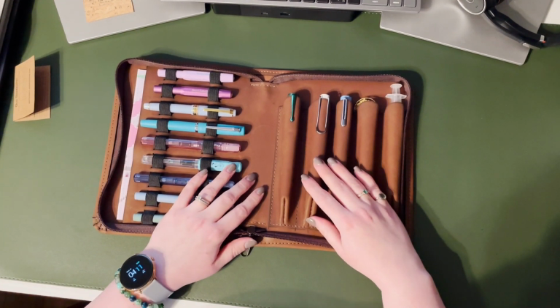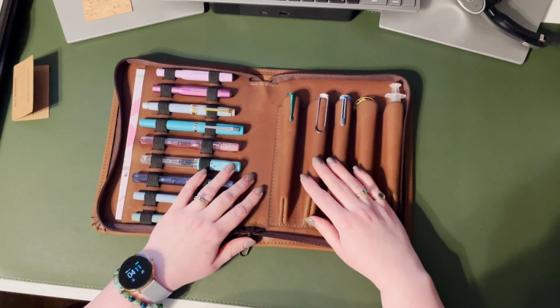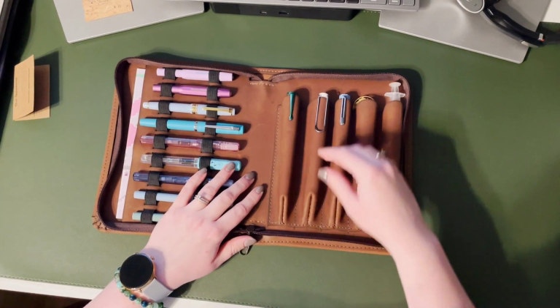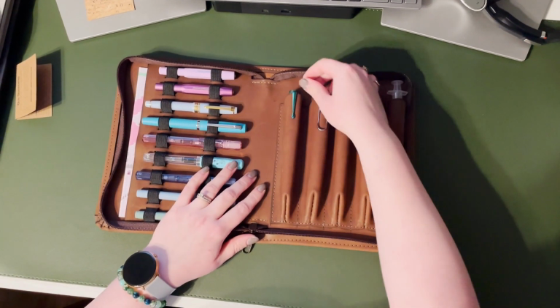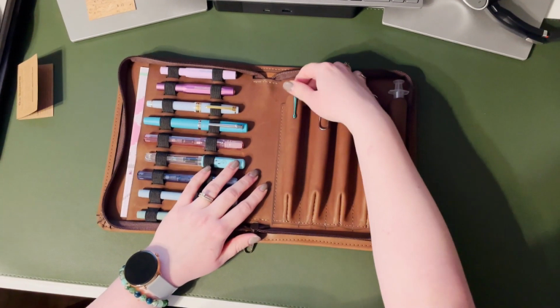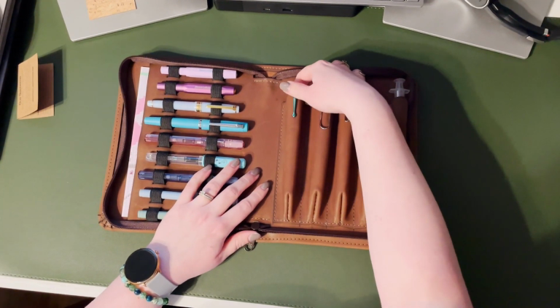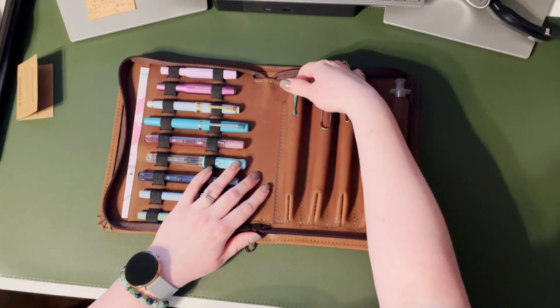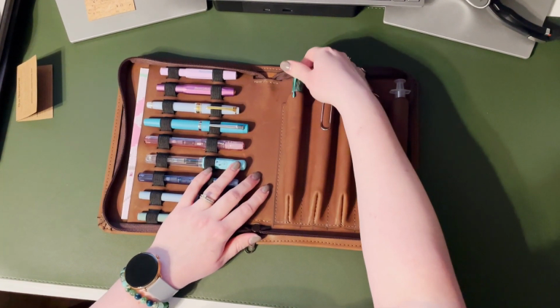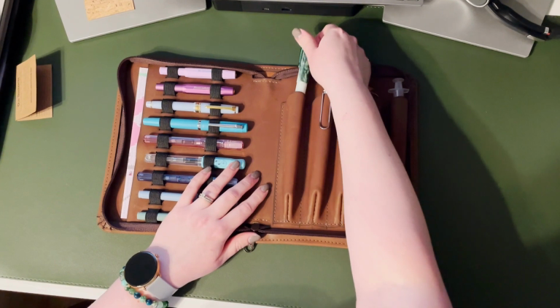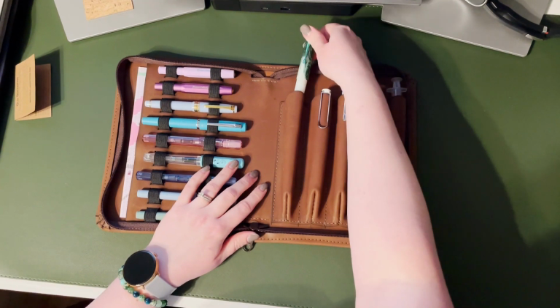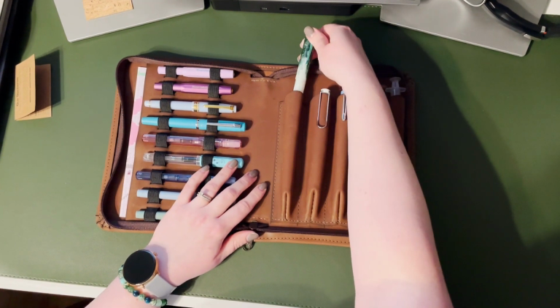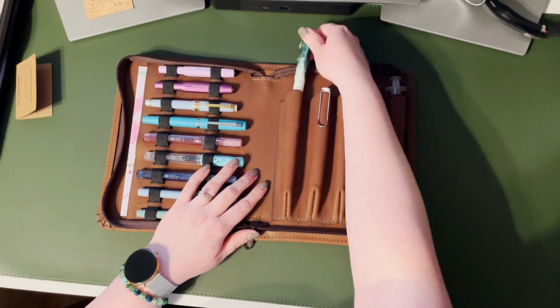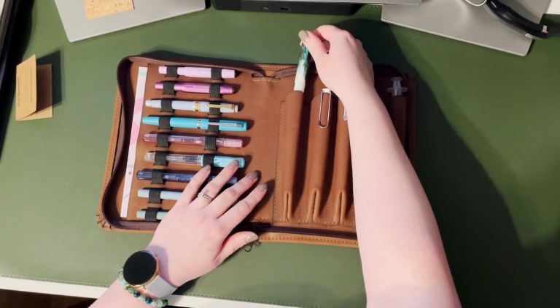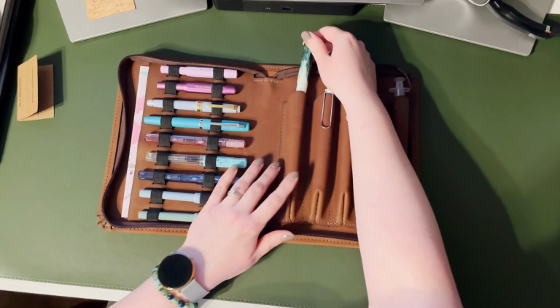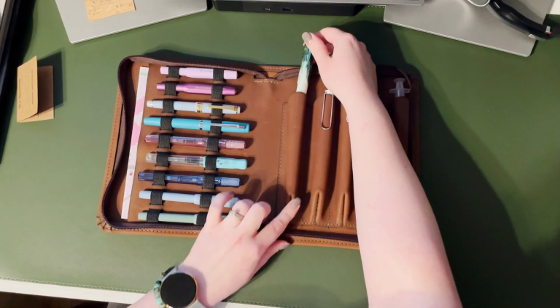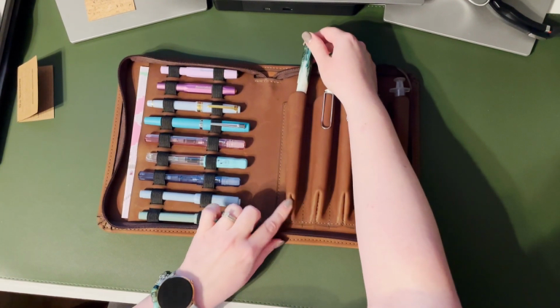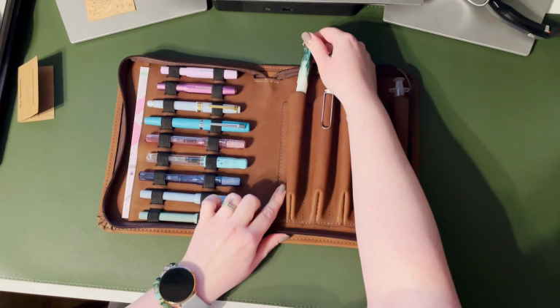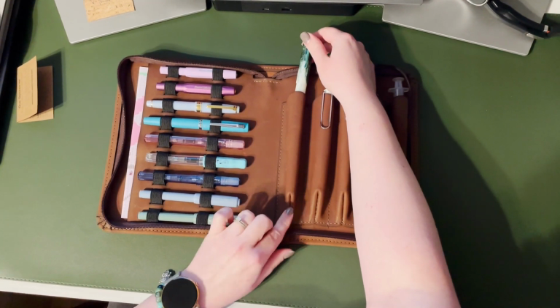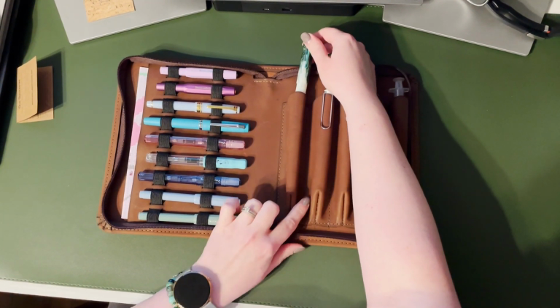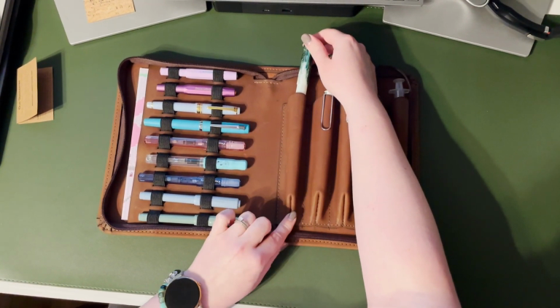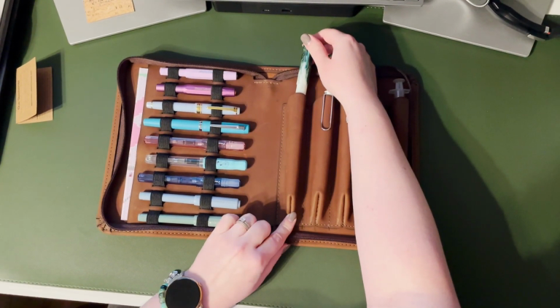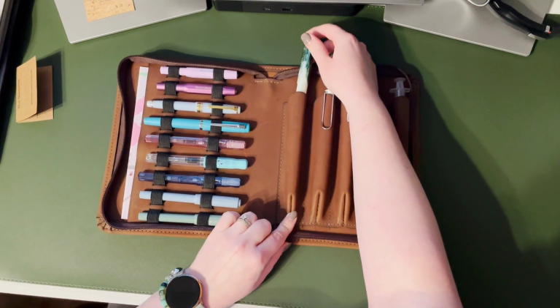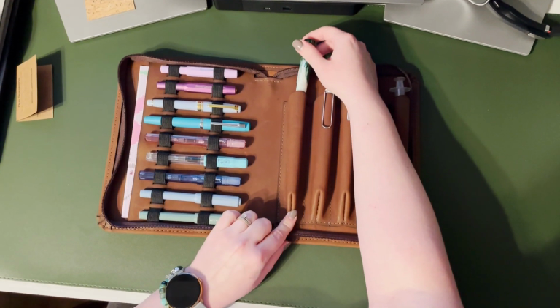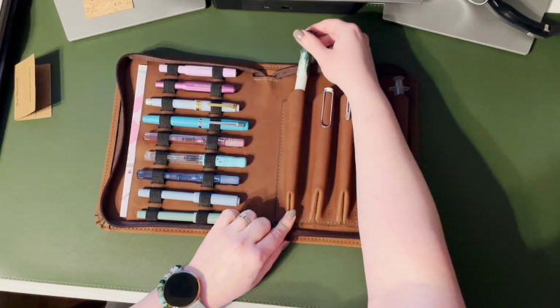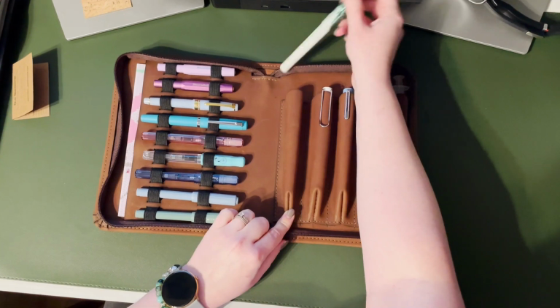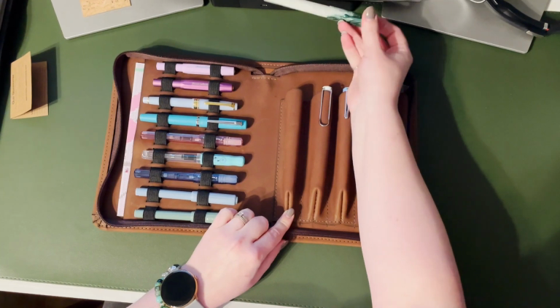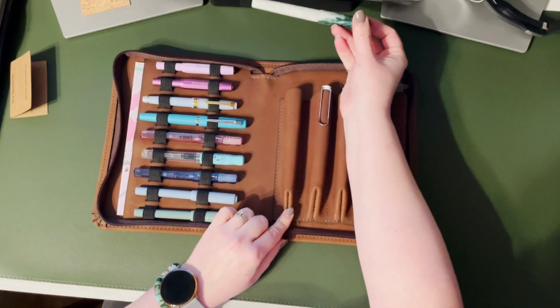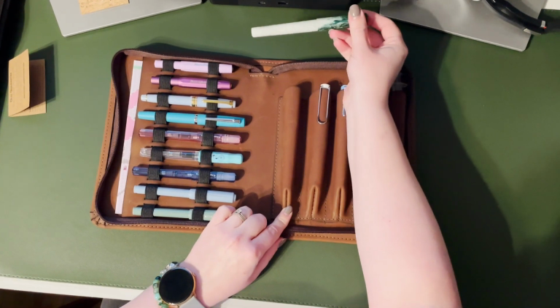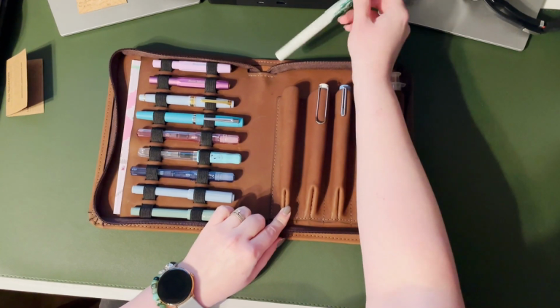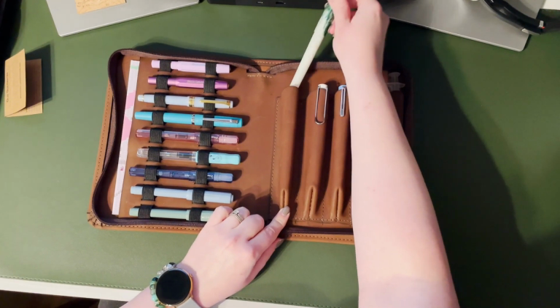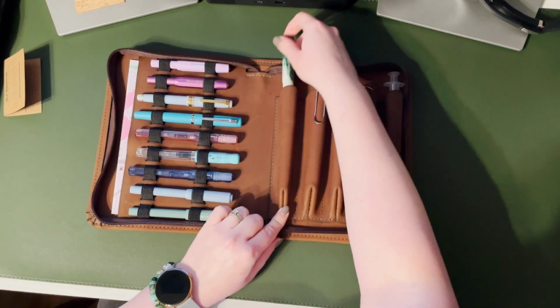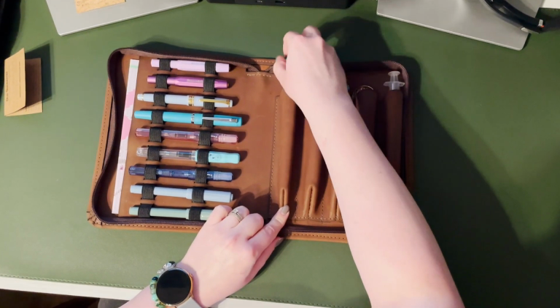The leather pen slots are really roomy to fit your largest pens and accessories, but tapered at the bottom so they won't jostle around and get damaged. As you can see, even my largest pens have room and then some.